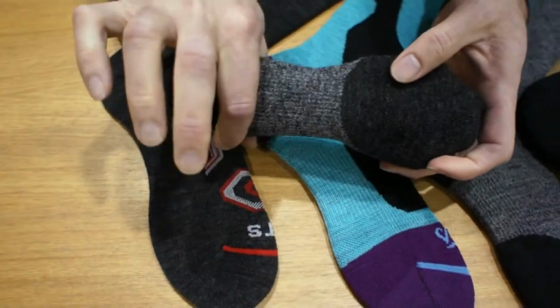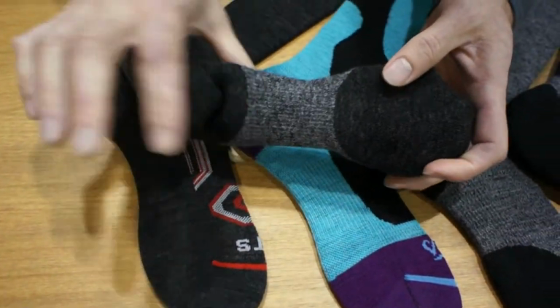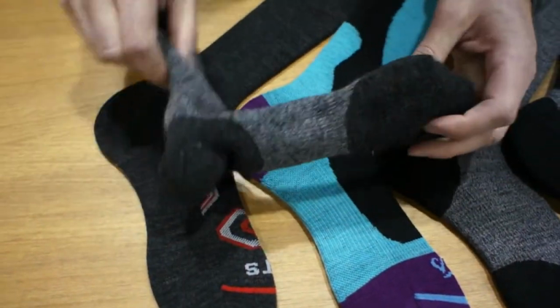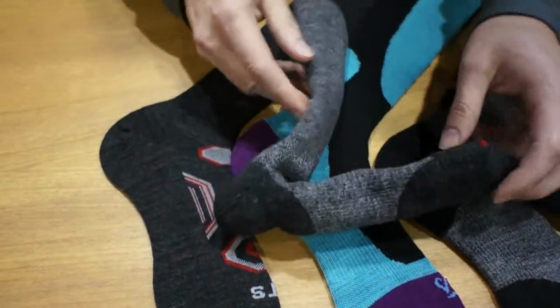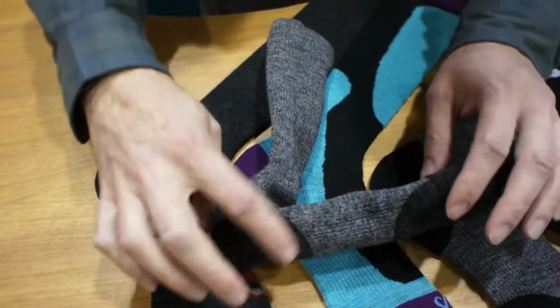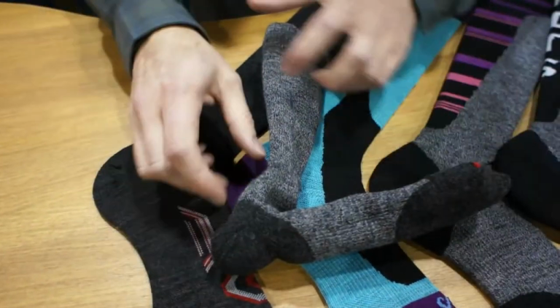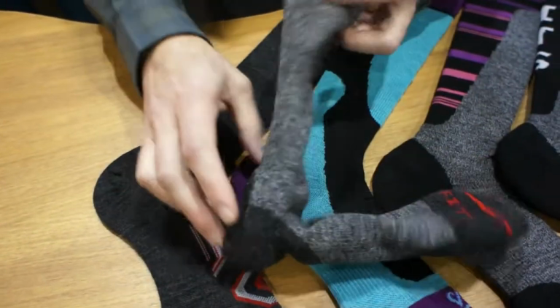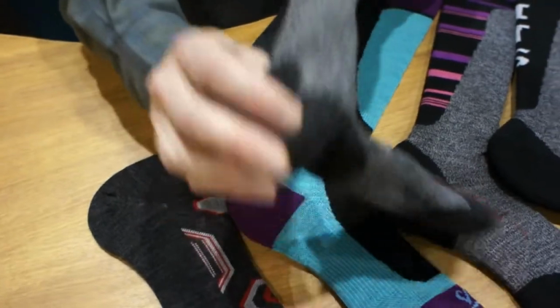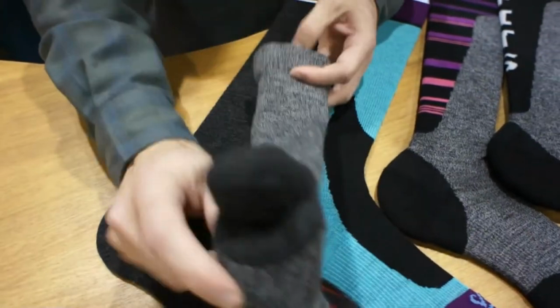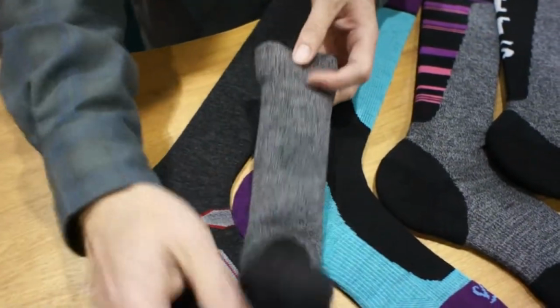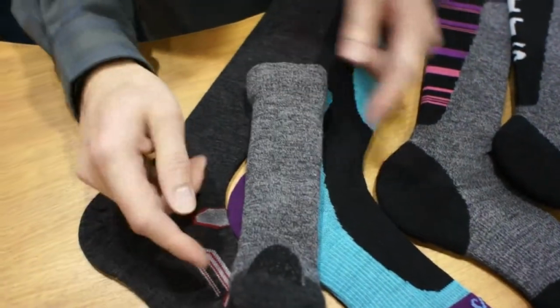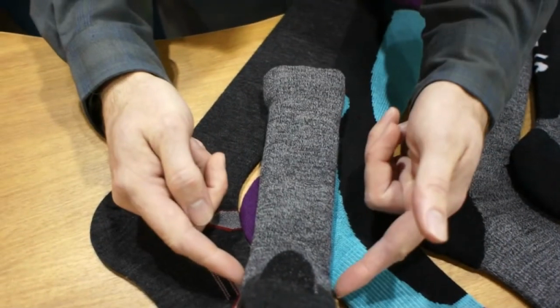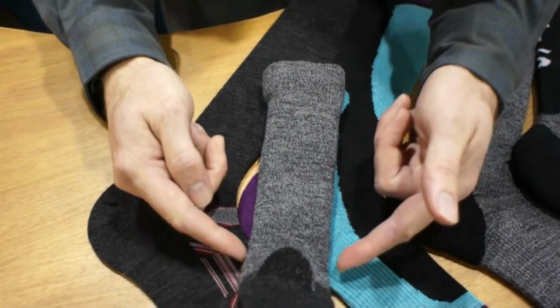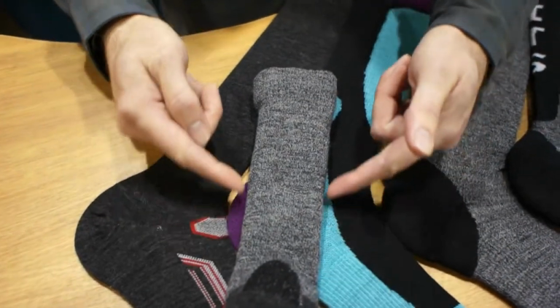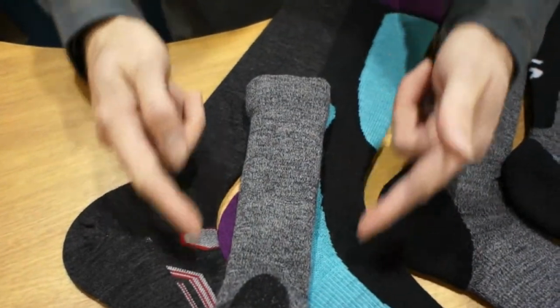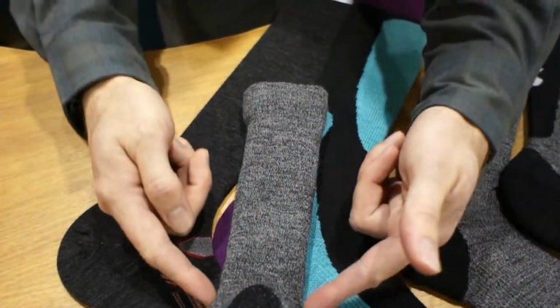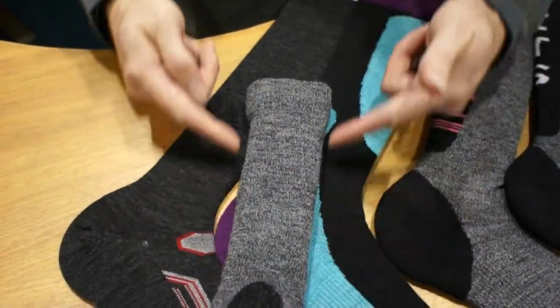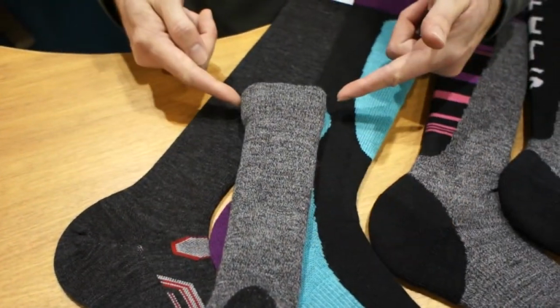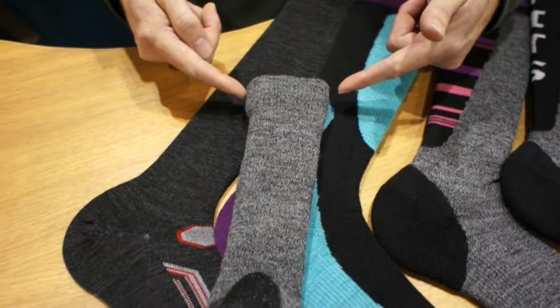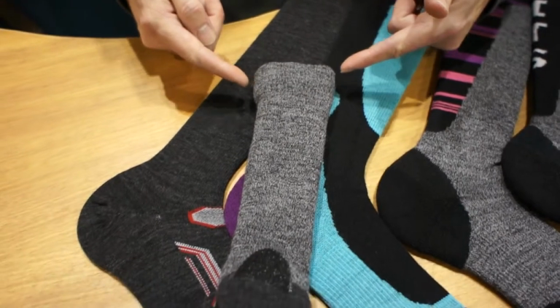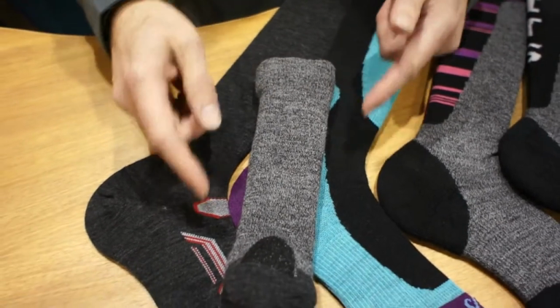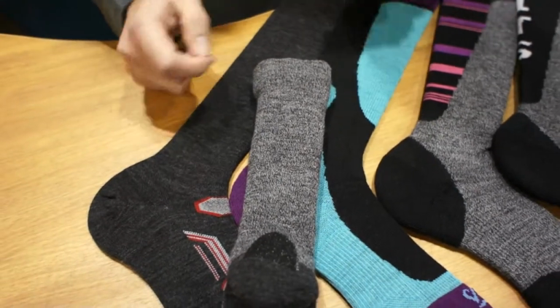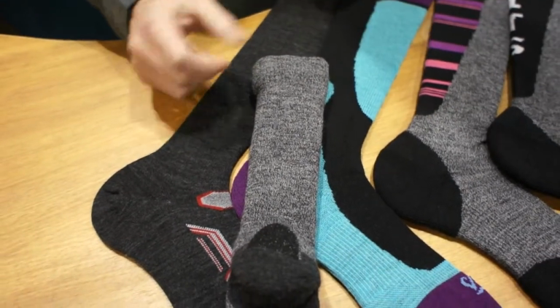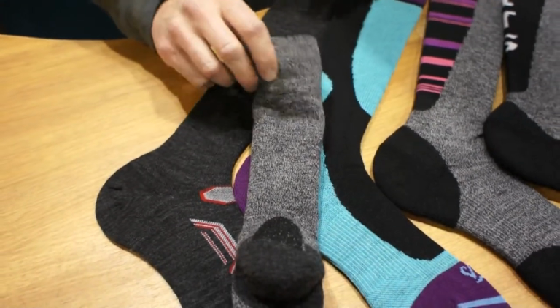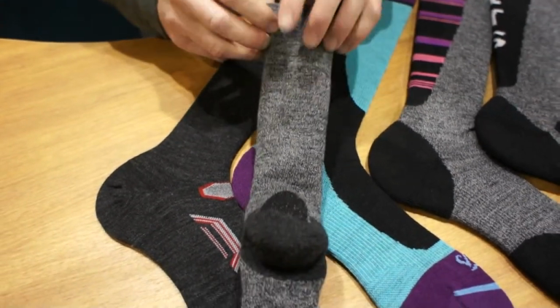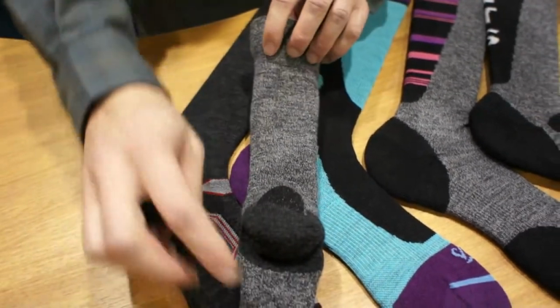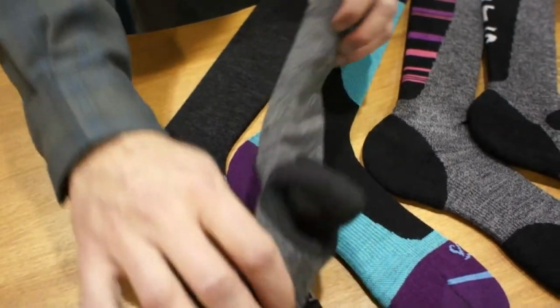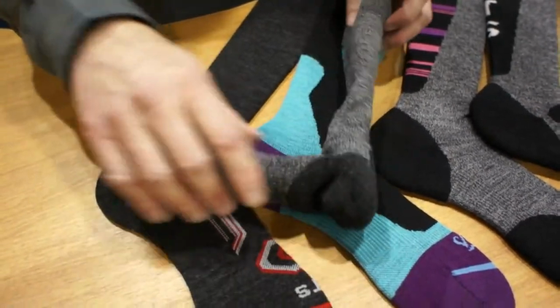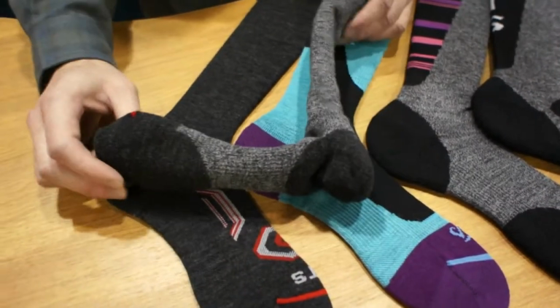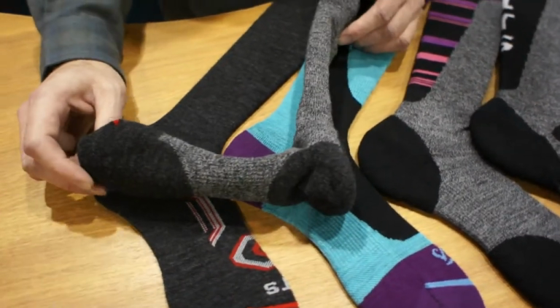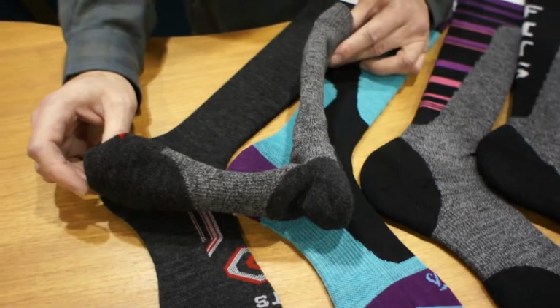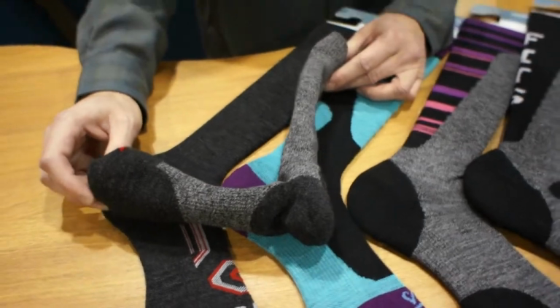Graduated compression through the arch coming around the heel. Our calves are tapered just like the human calf — starts out narrow and widens out with a graduated compression, because again we make our socks designed to fit the human foot.